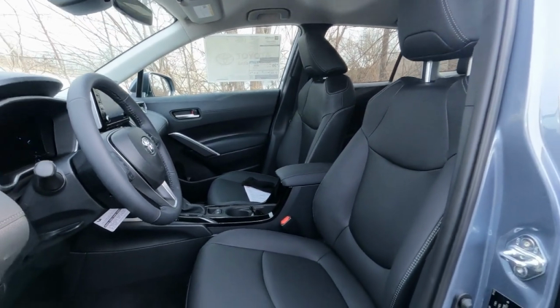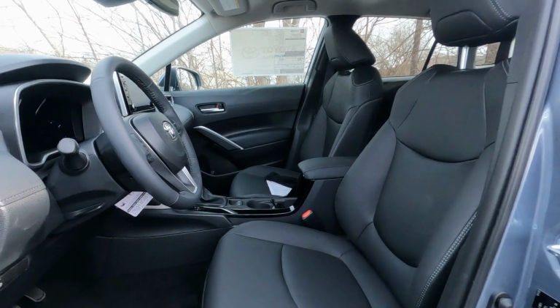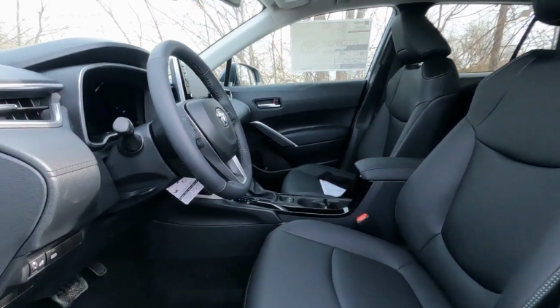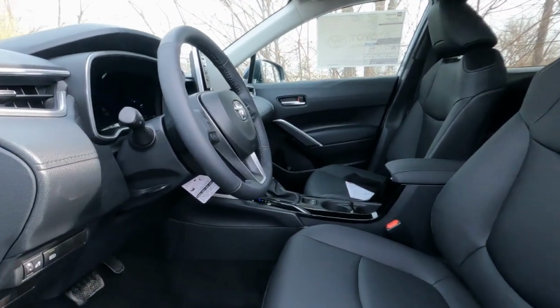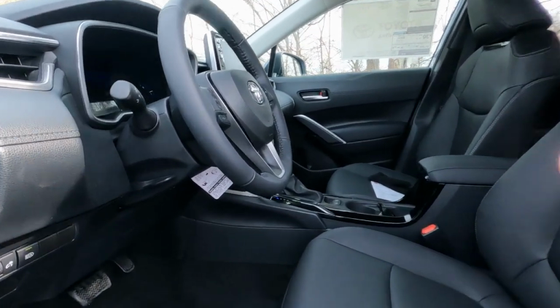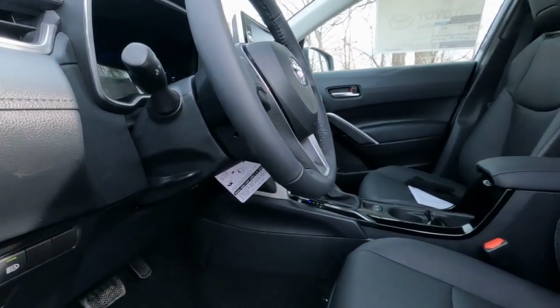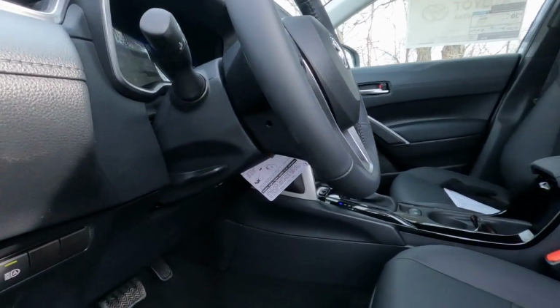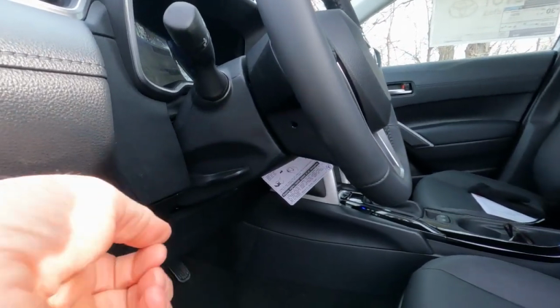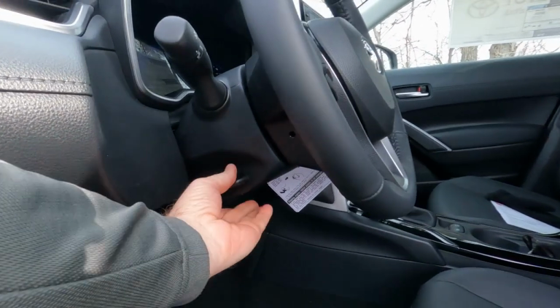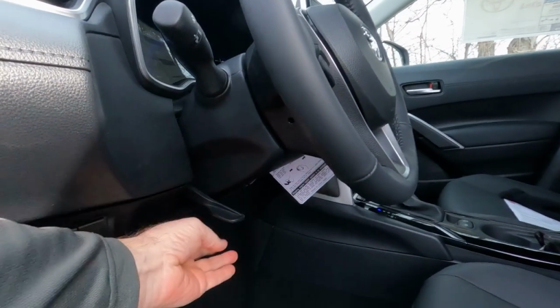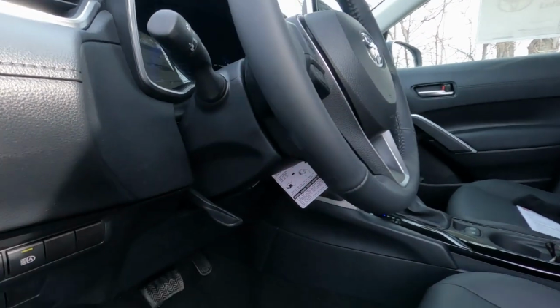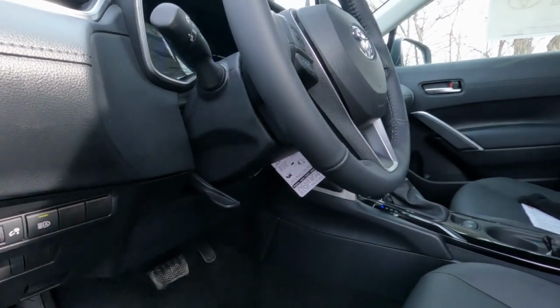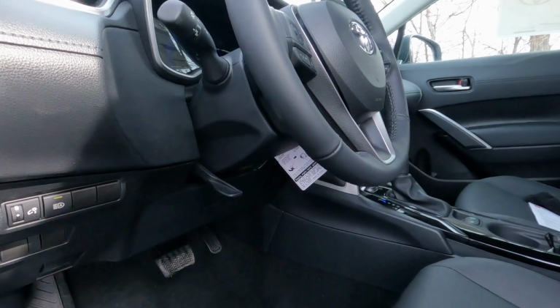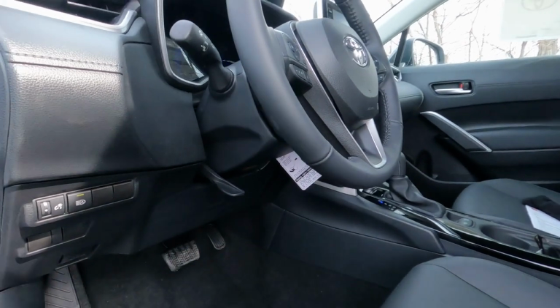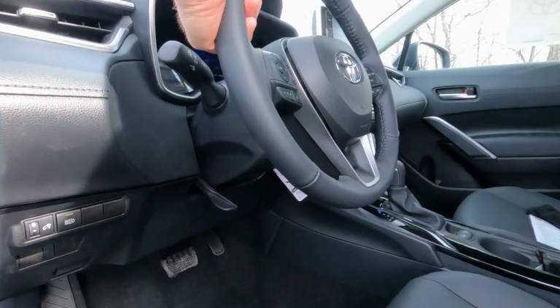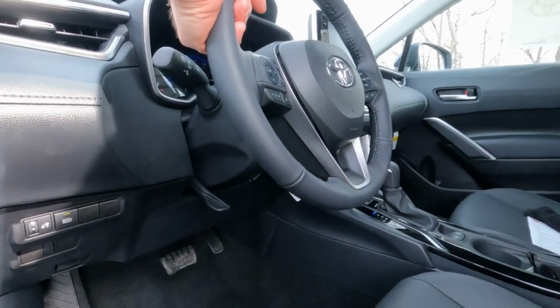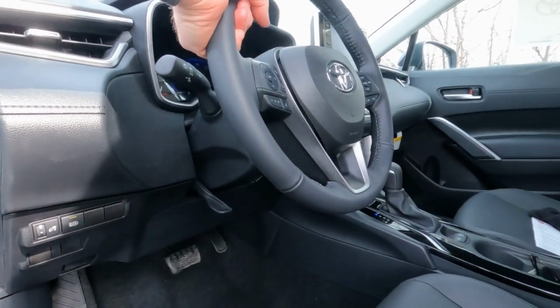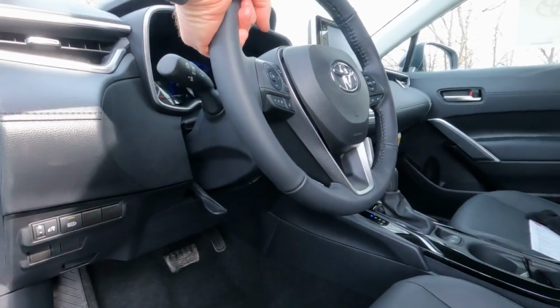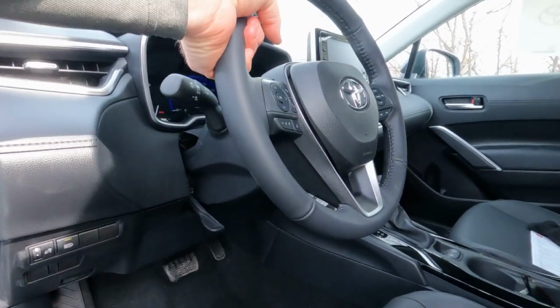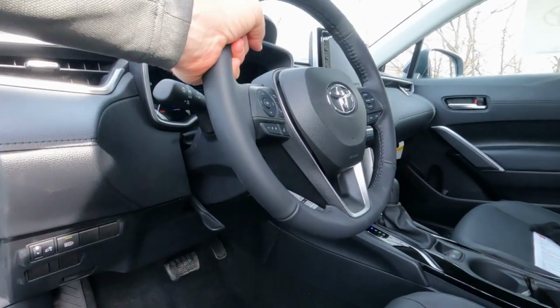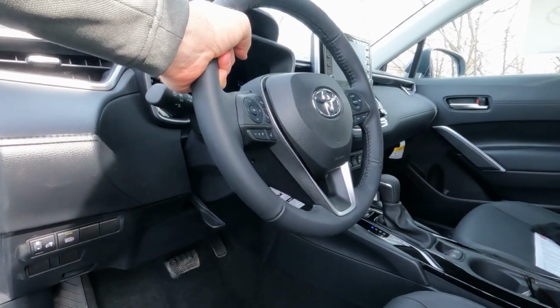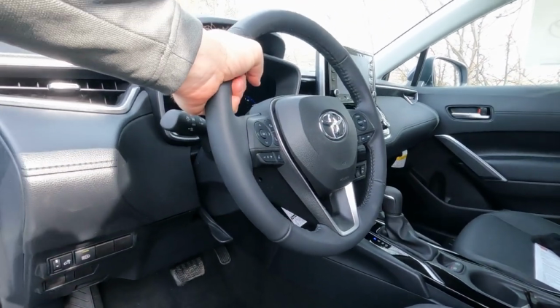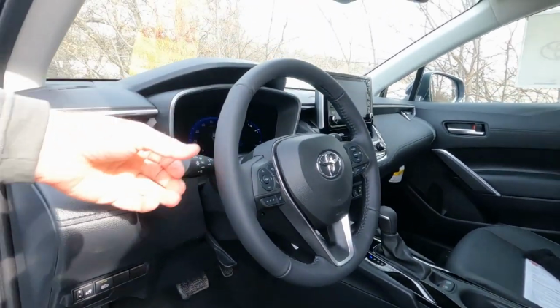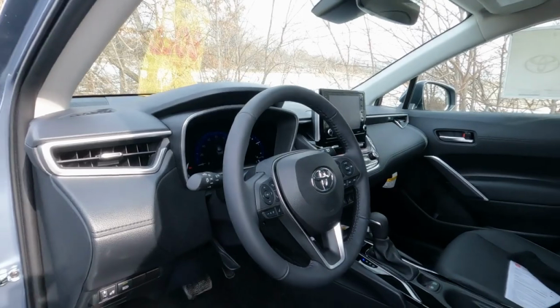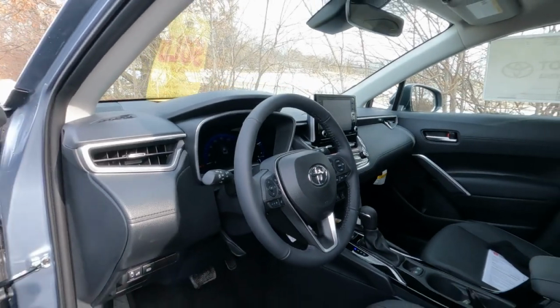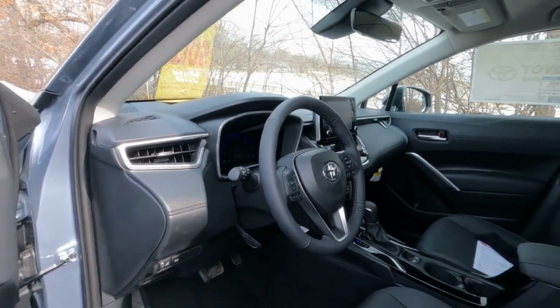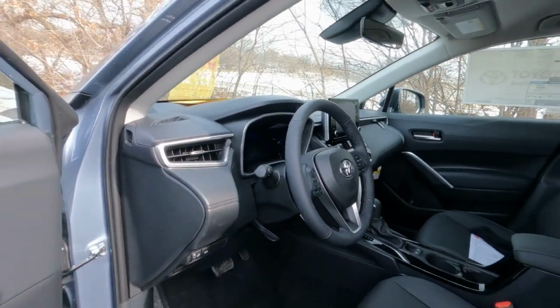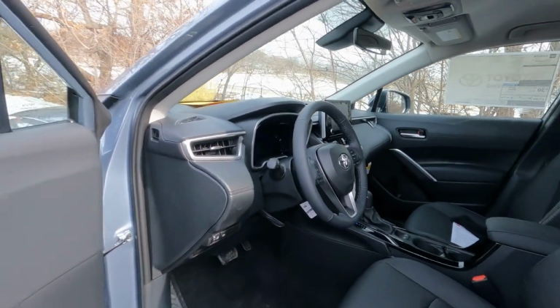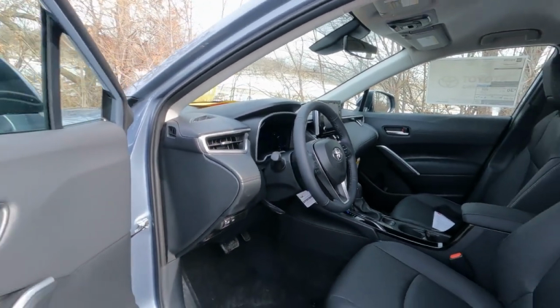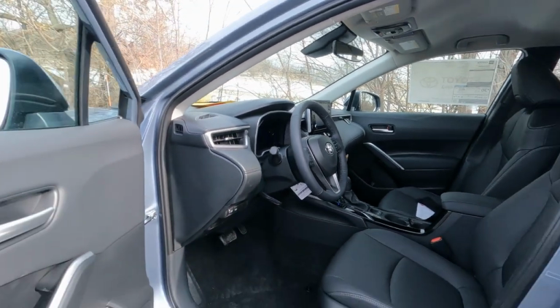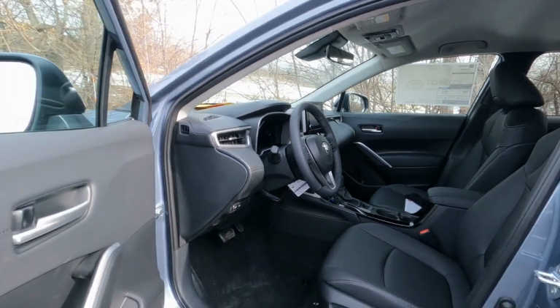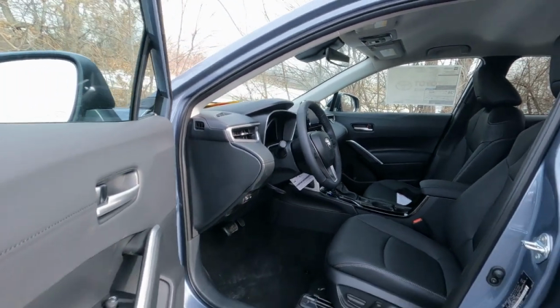There is a tilt steering wheel — it's manual — and it is also telescoping so you can slide it in and out, but it's not available as a power steering wheel.